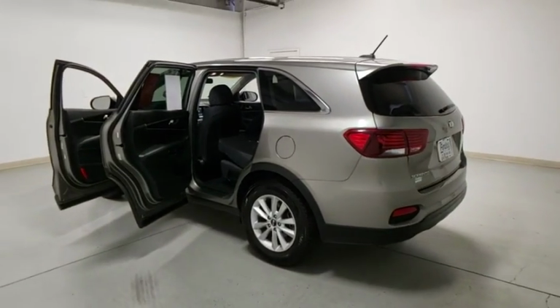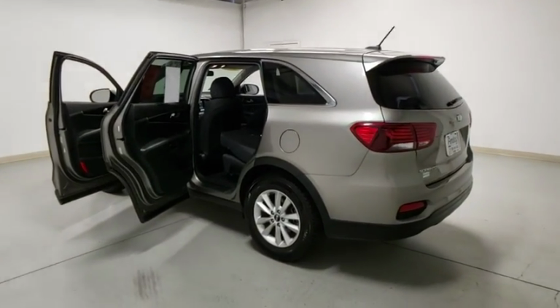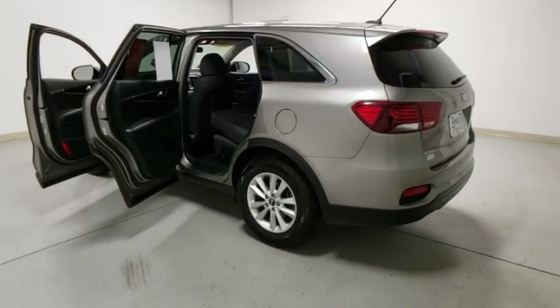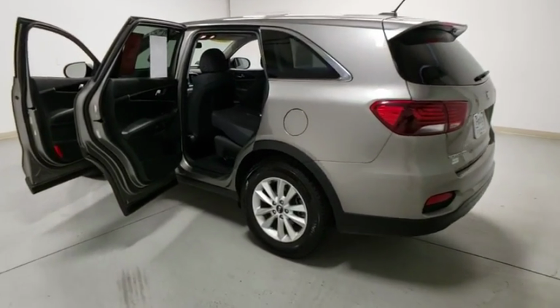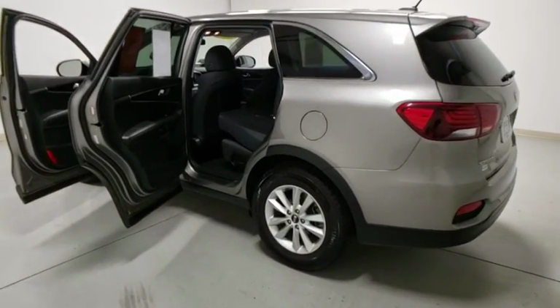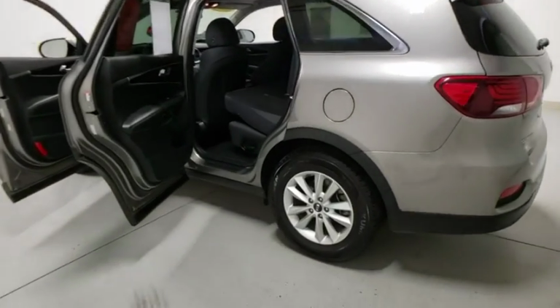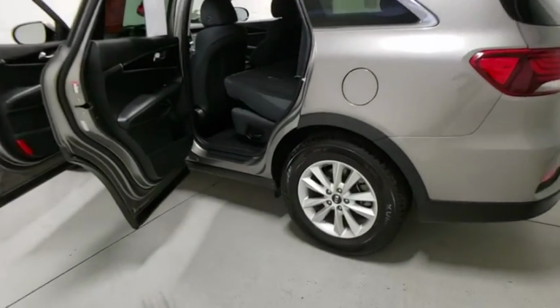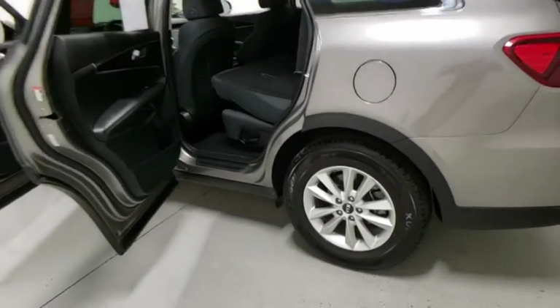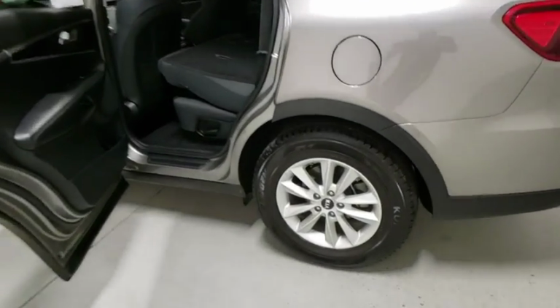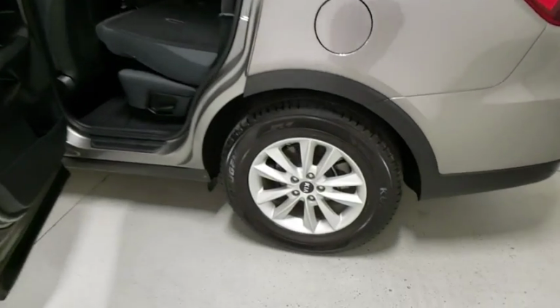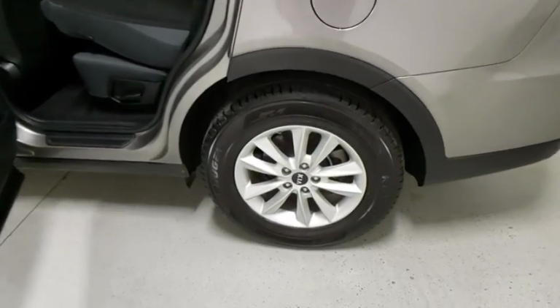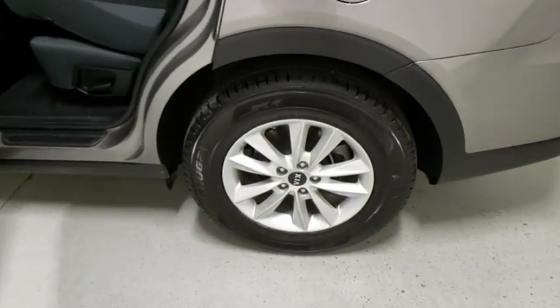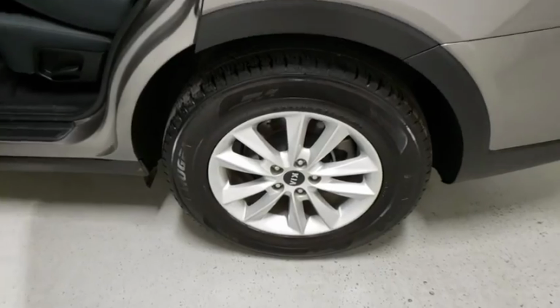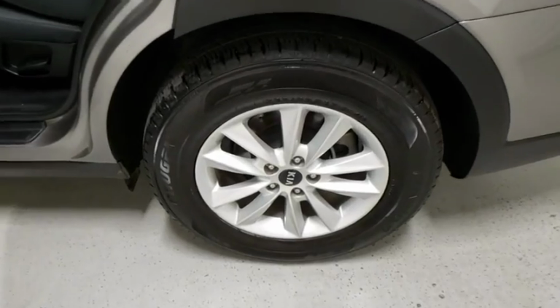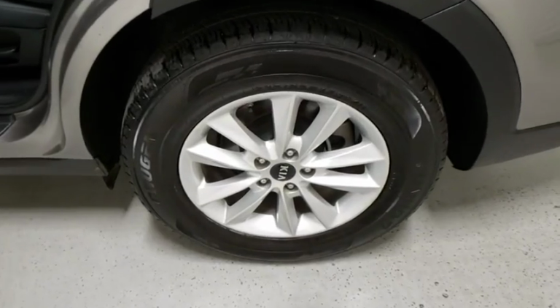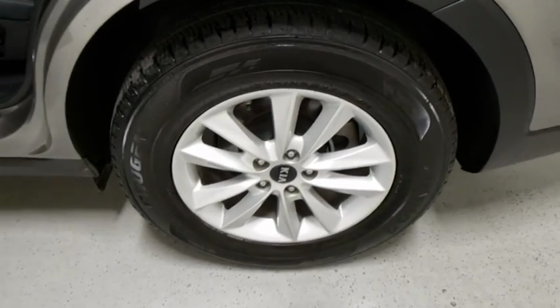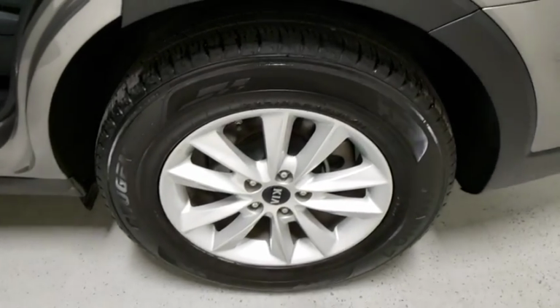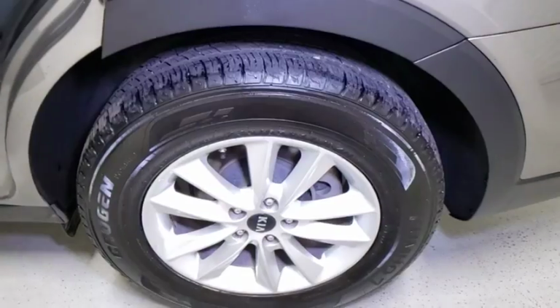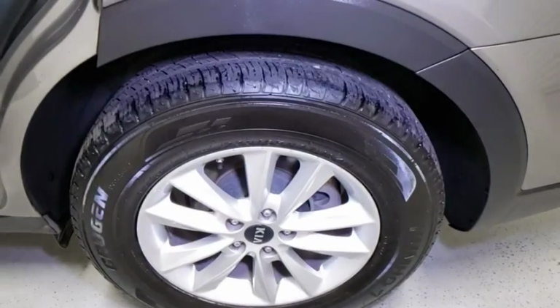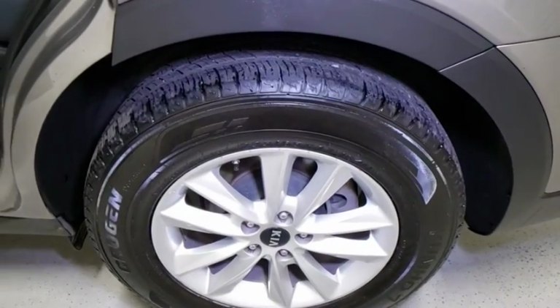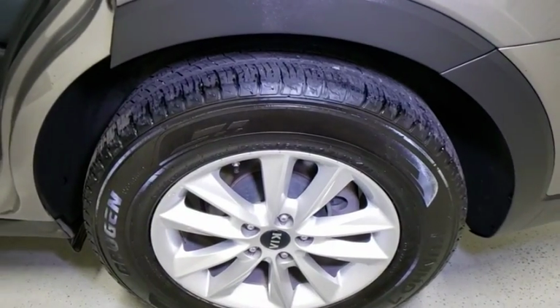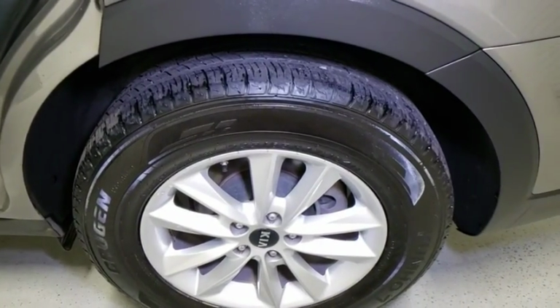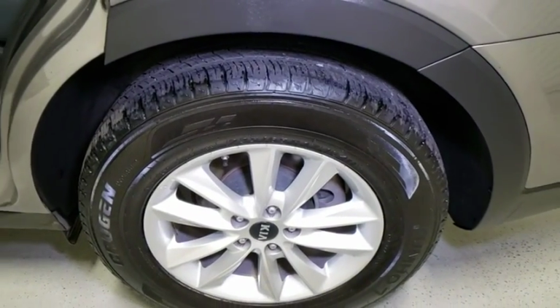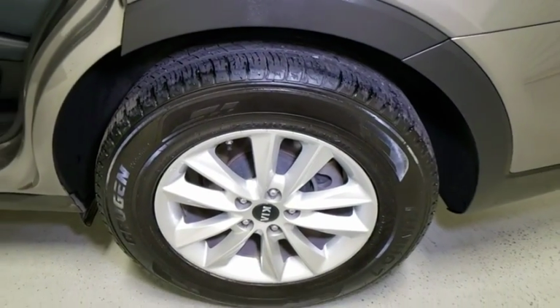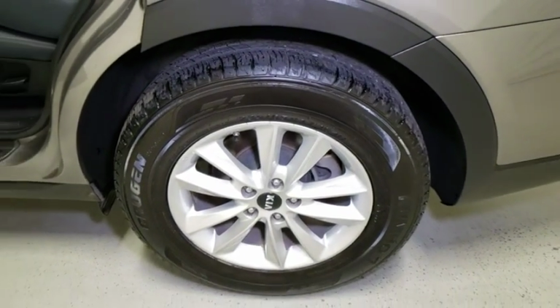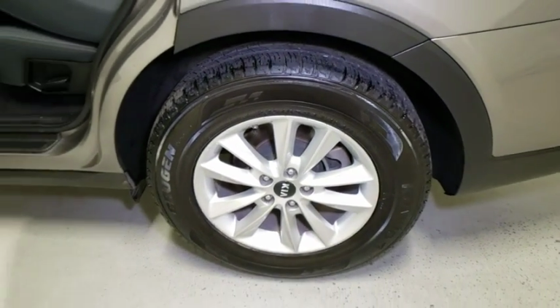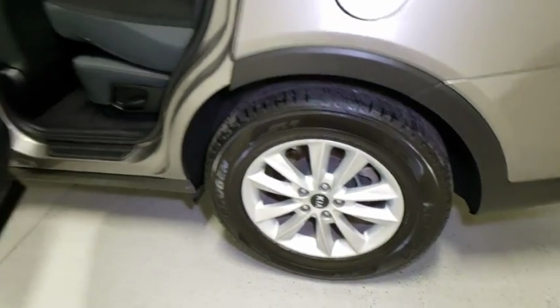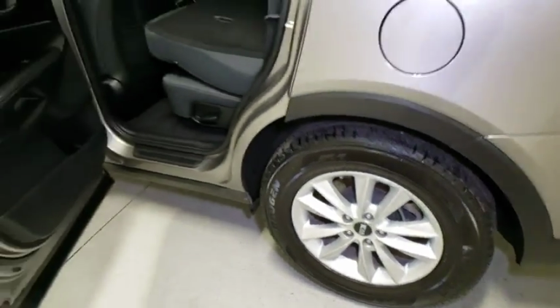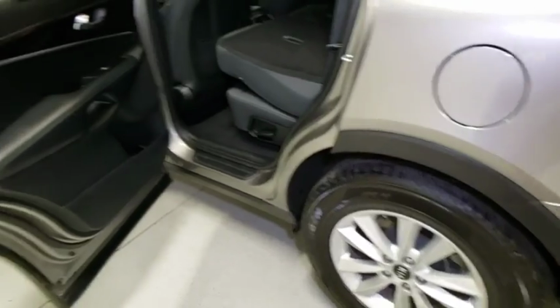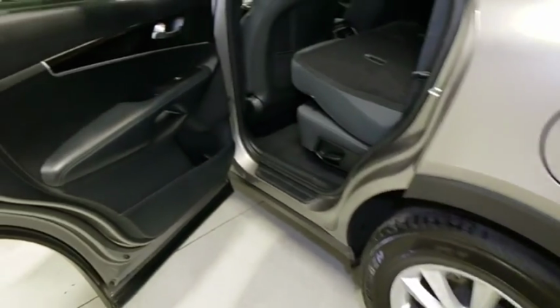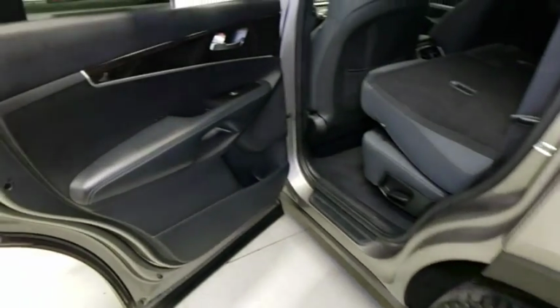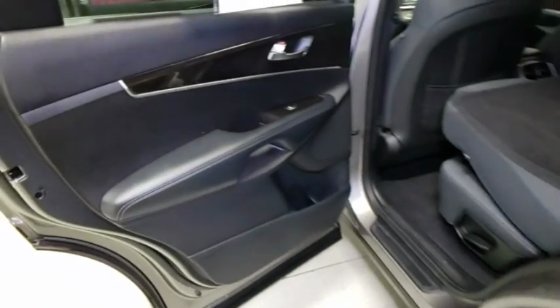Security system, trip computer, overhead console, panic alarm, brake assist, remote keyless entry, tachometer, rear window wiper, front bucket seats, tilt steering wheel.